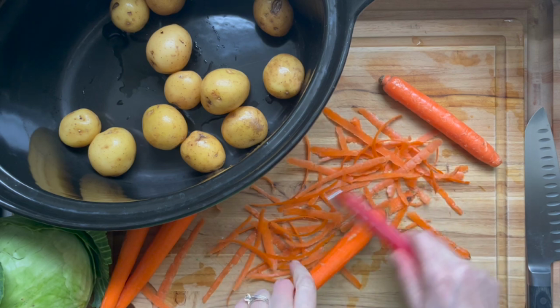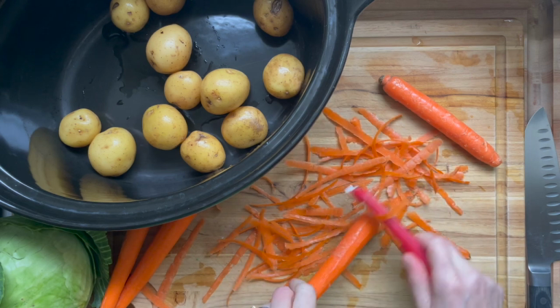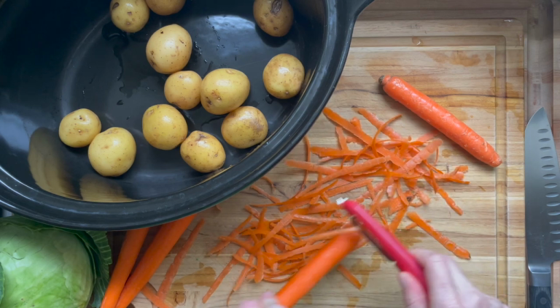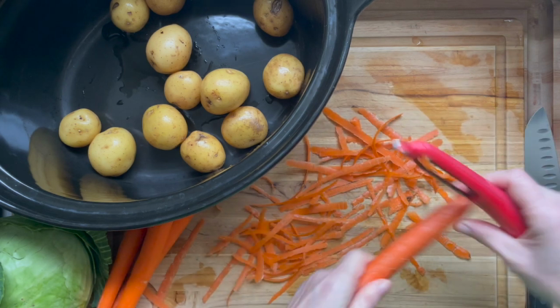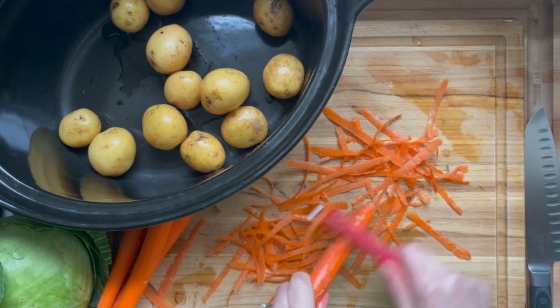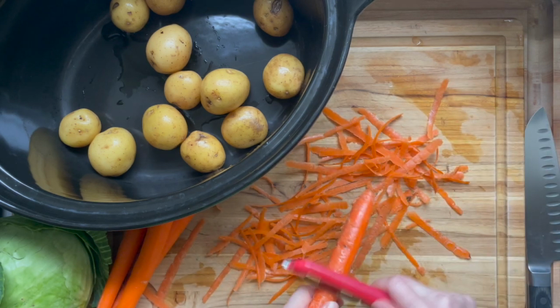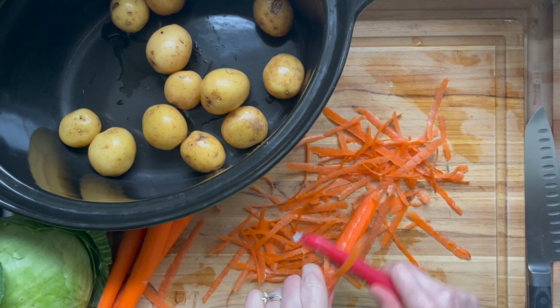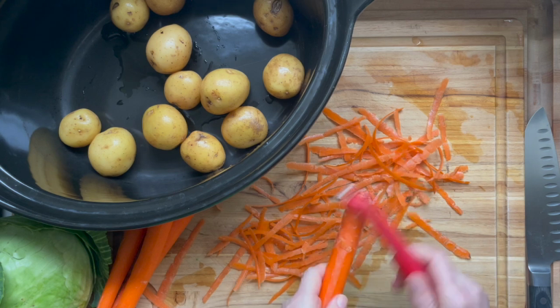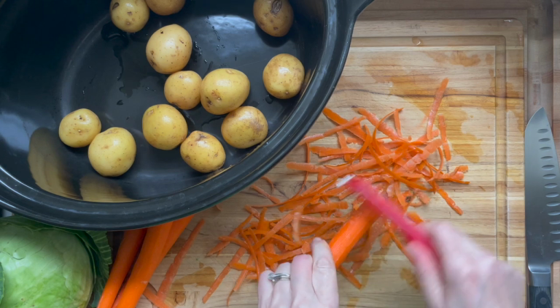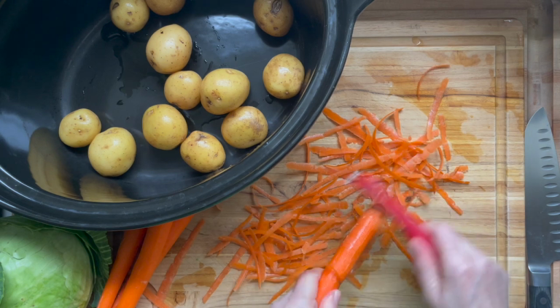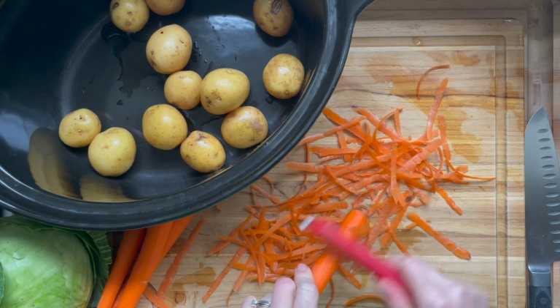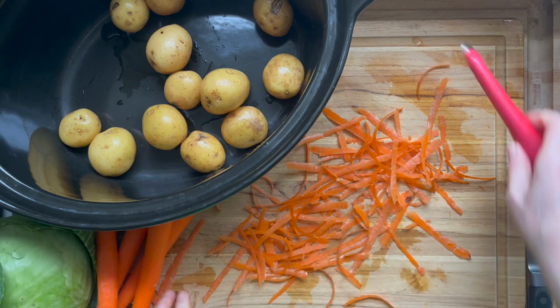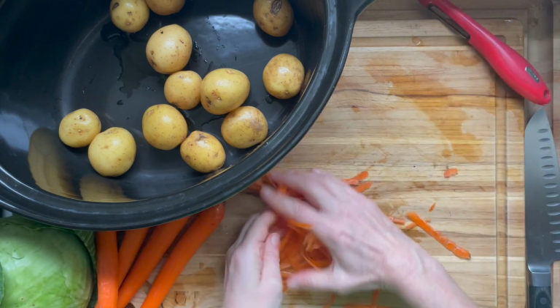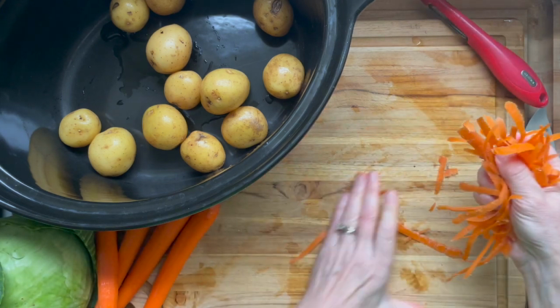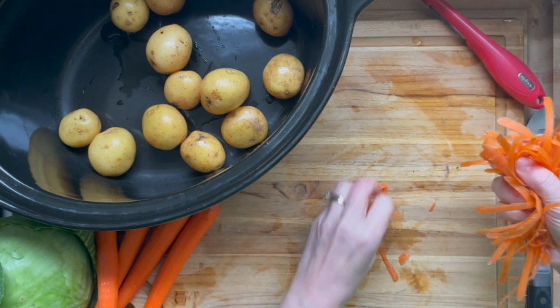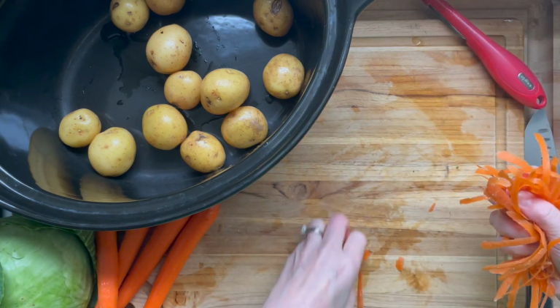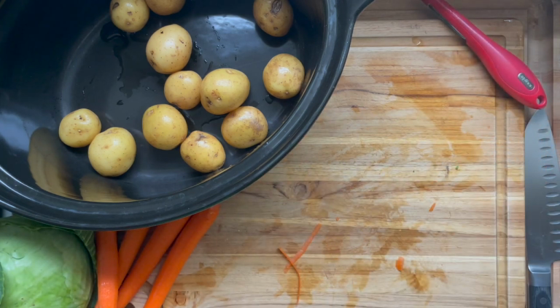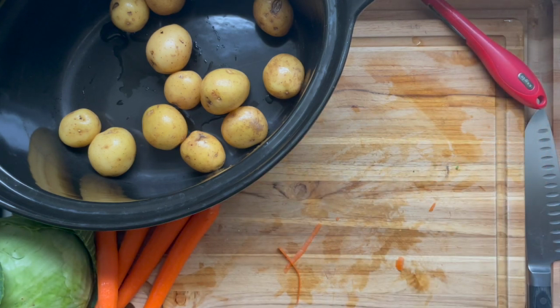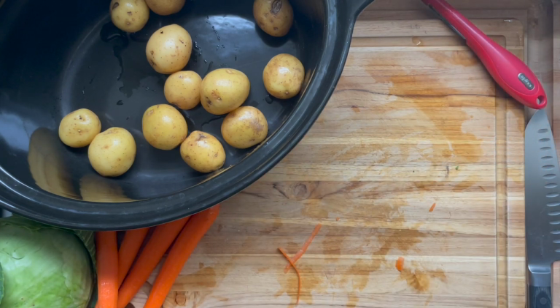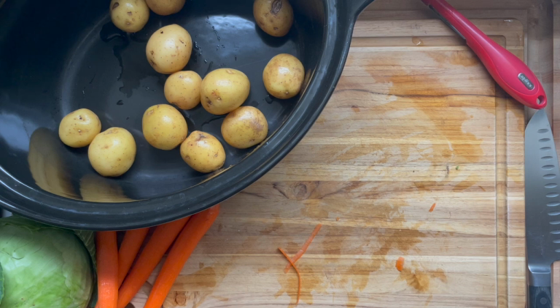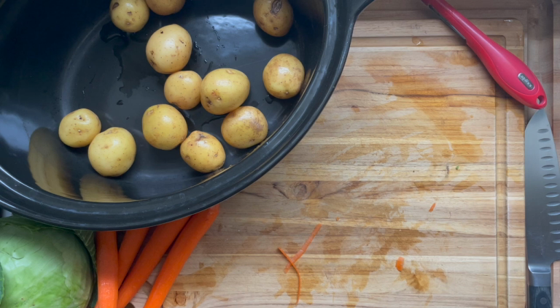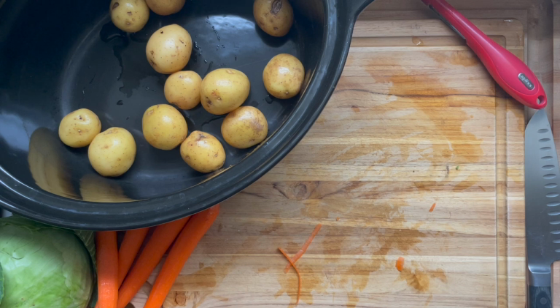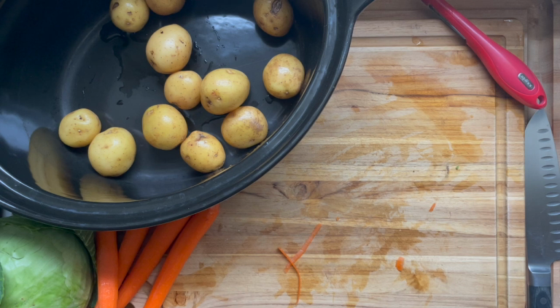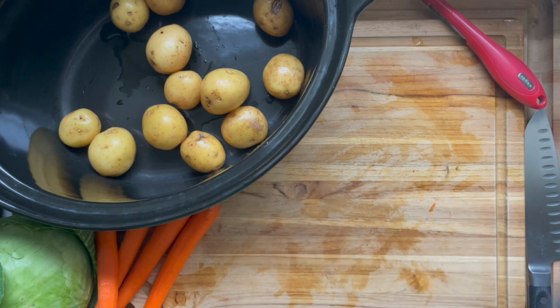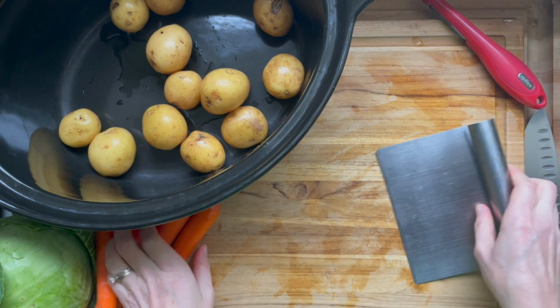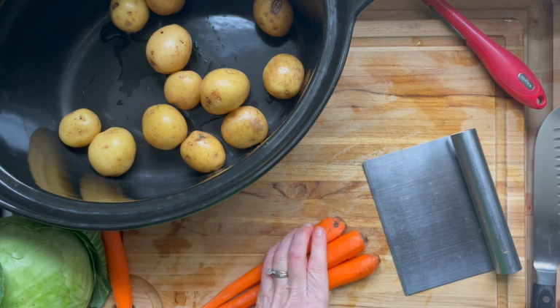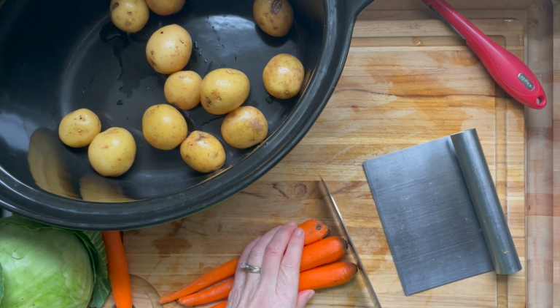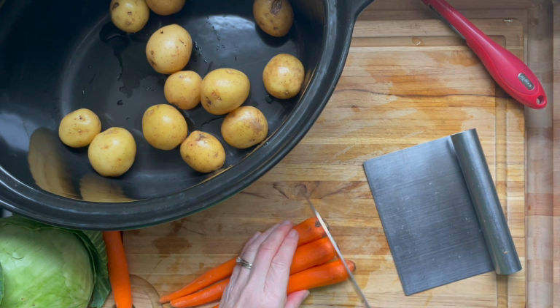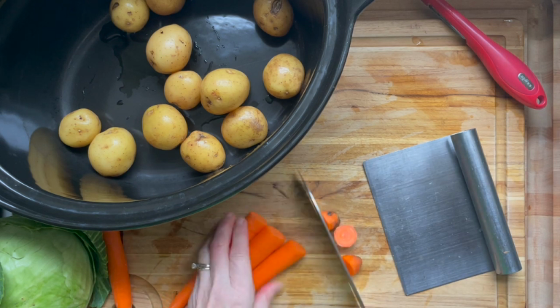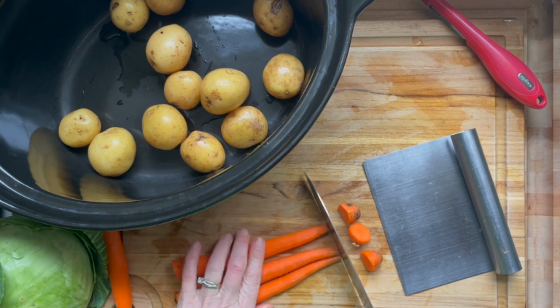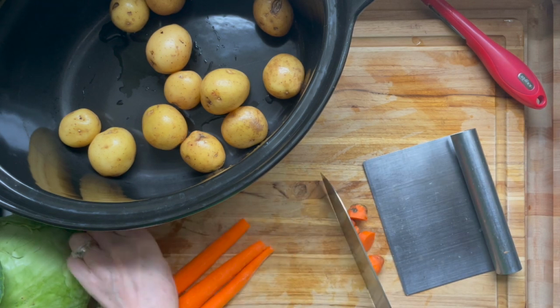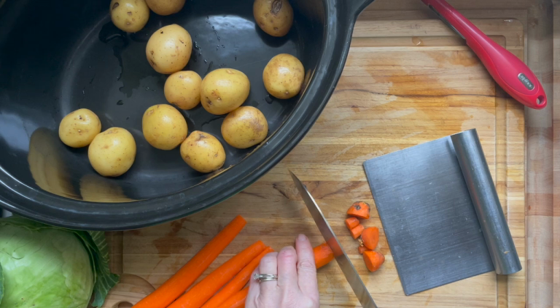Chunk them if you like or throw them in whole if they're small. Cut up some carrots — 4 or 6 carrots — or you can use baby carrots if you want to make this recipe even easier. You can slice an onion and throw it in there if you want. I'm going to stay pretty basic here.